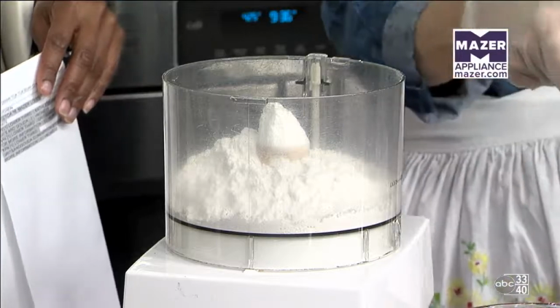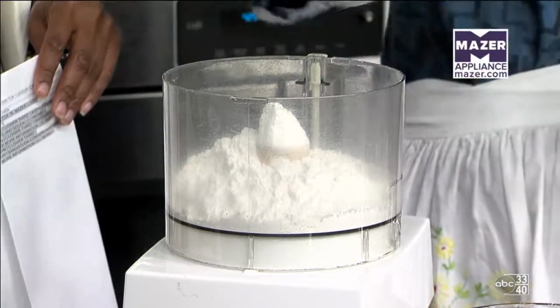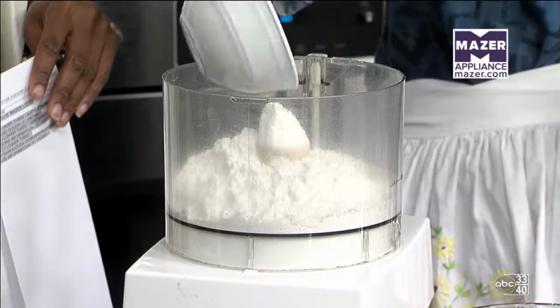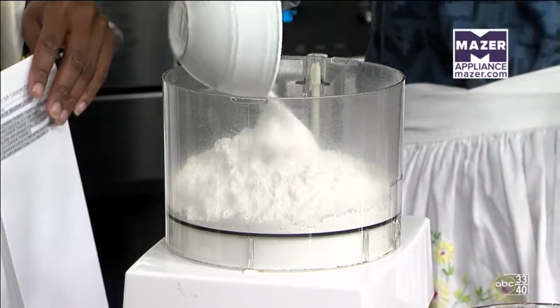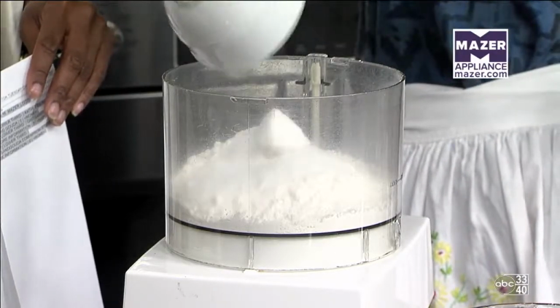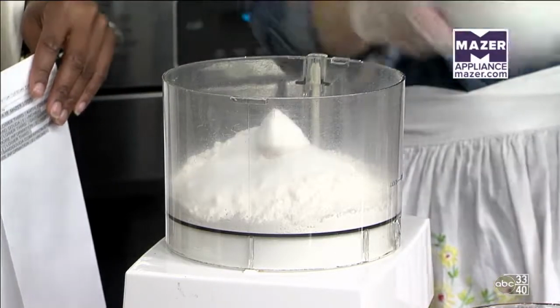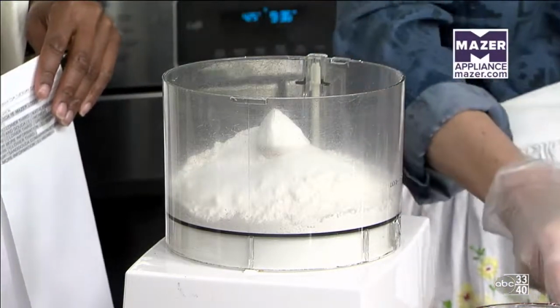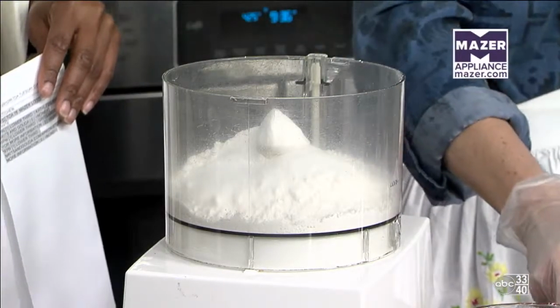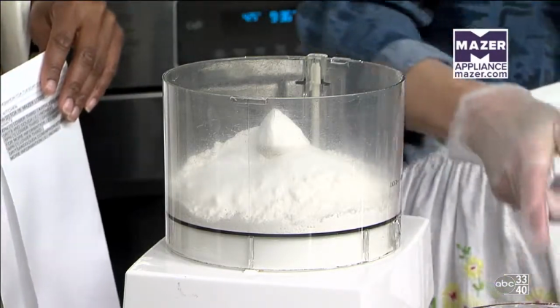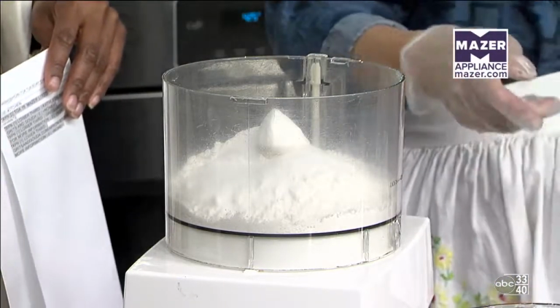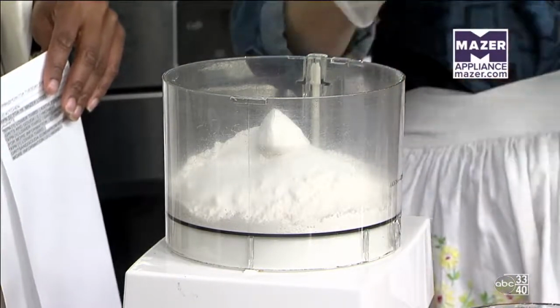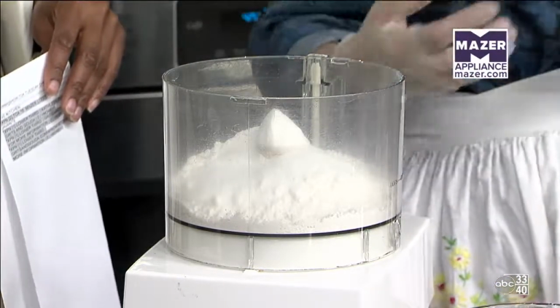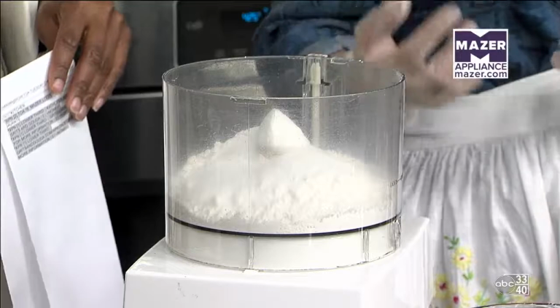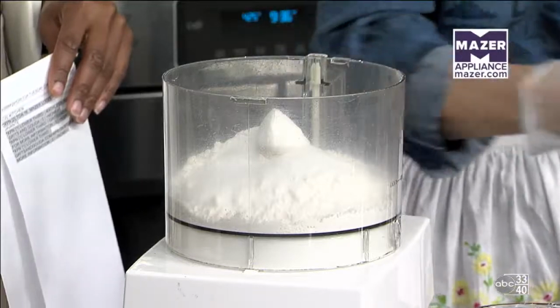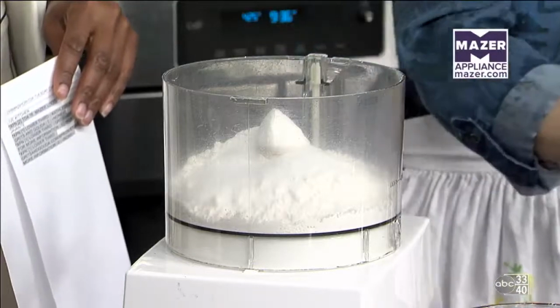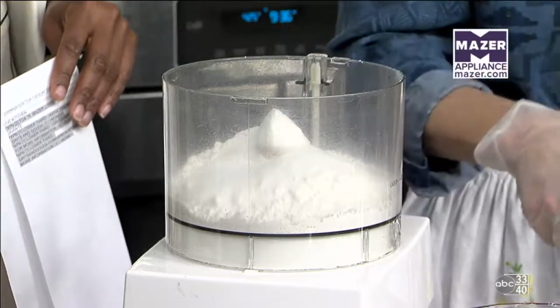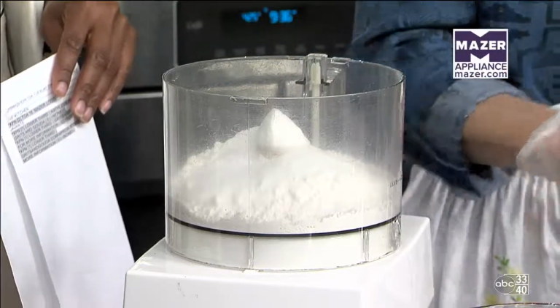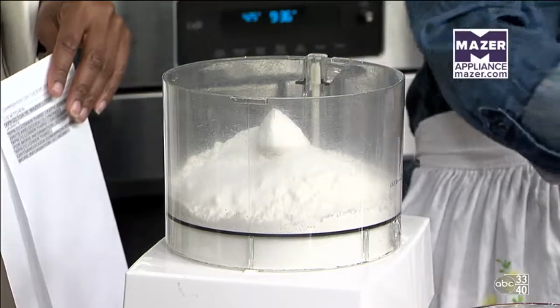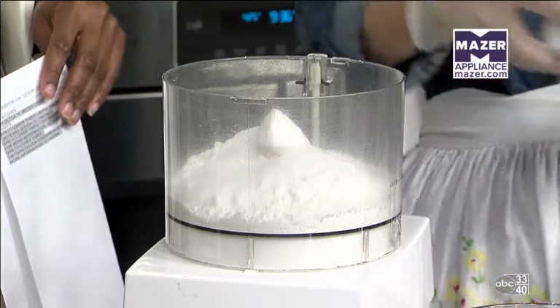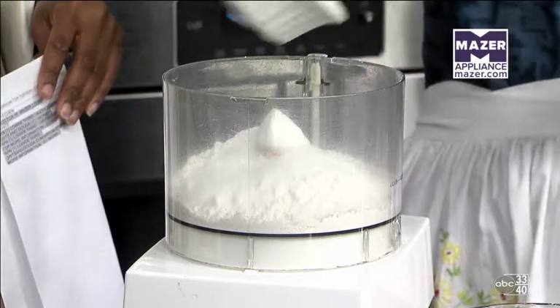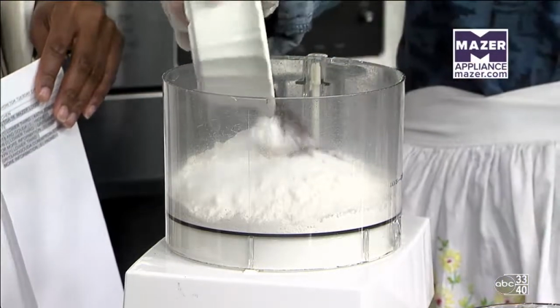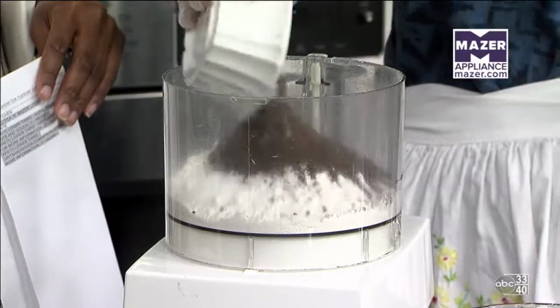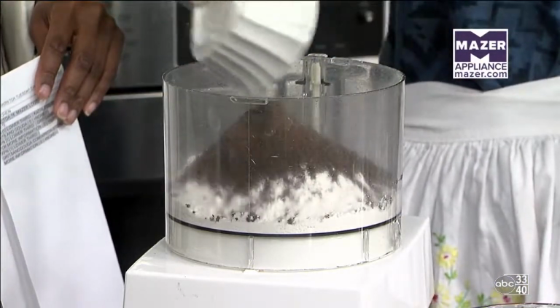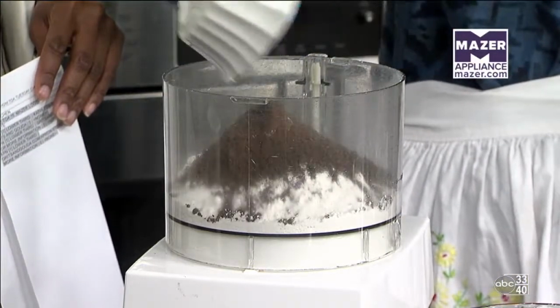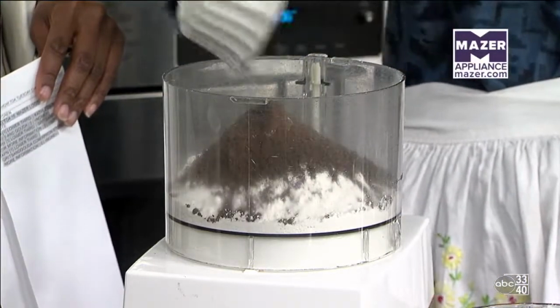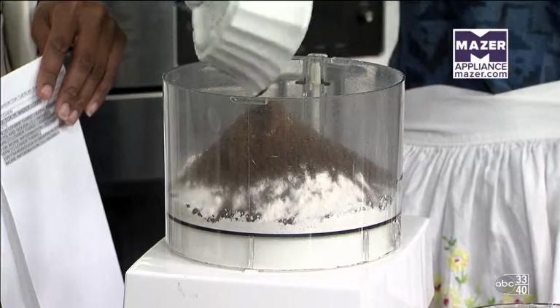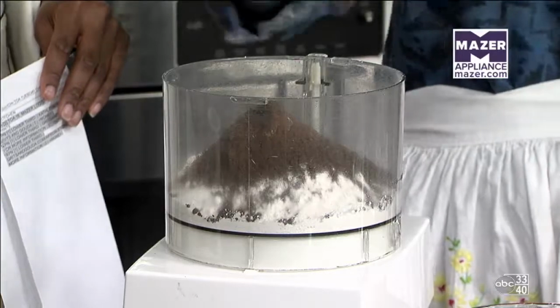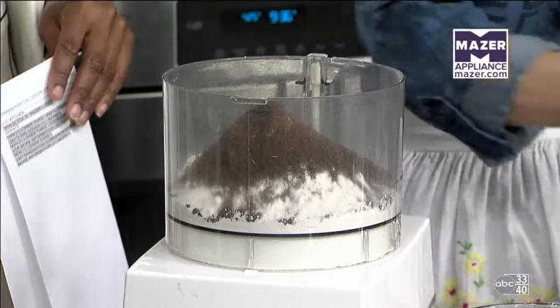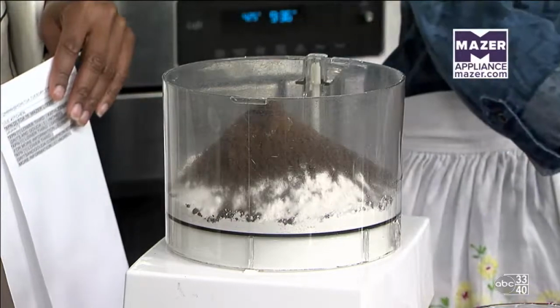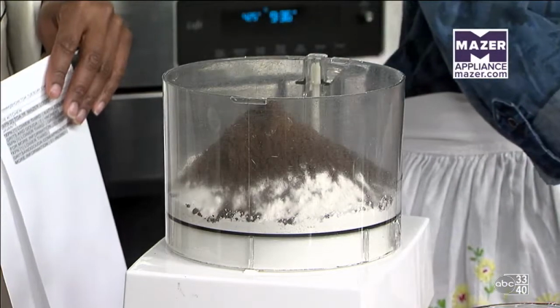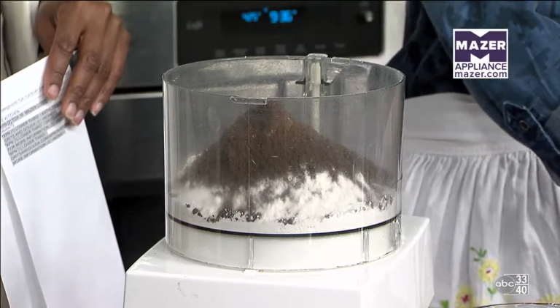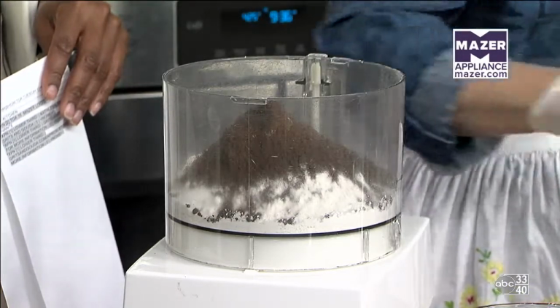We're adding a little bit of sugar — a fourth of a cup. You don't normally add that to biscuits, but this version is a little bit sweeter. And this is one-third cup of our cocoa — again, Hershey's Special Dark, which has a combination of them.